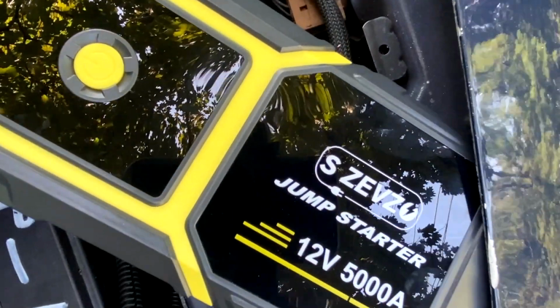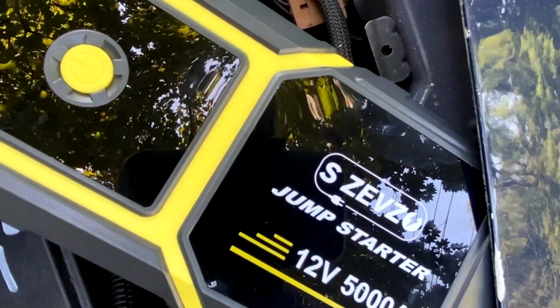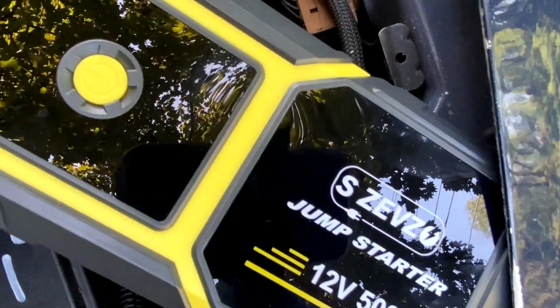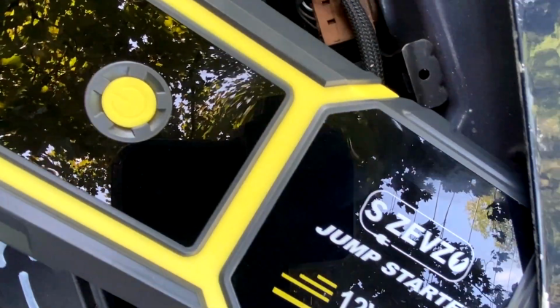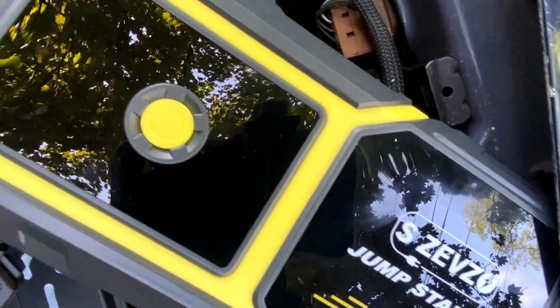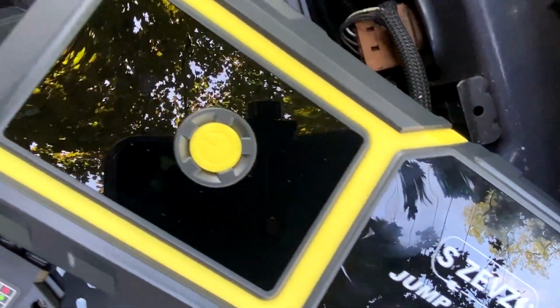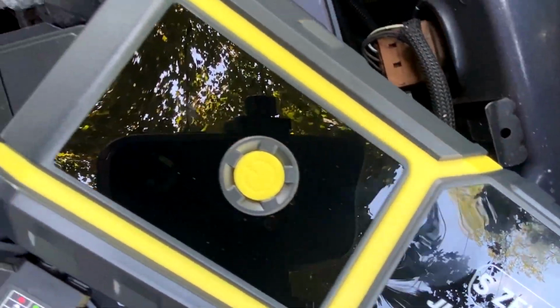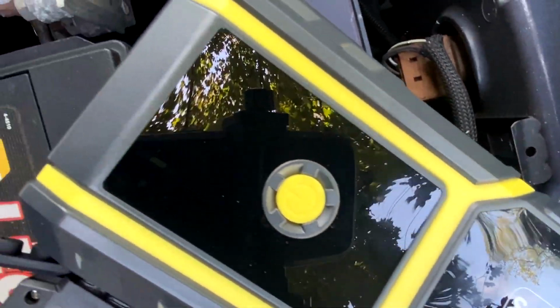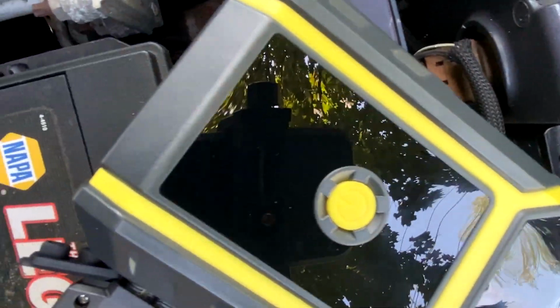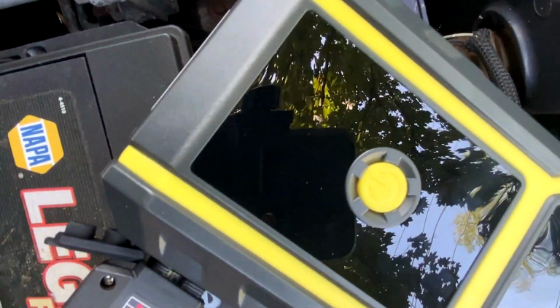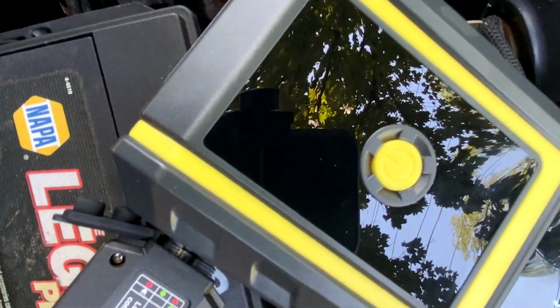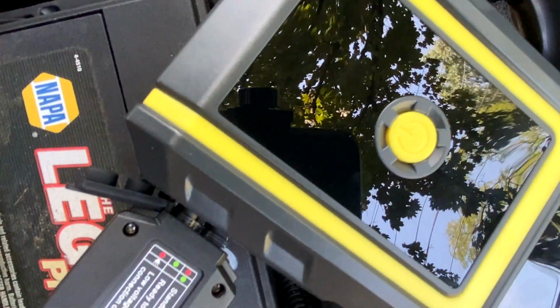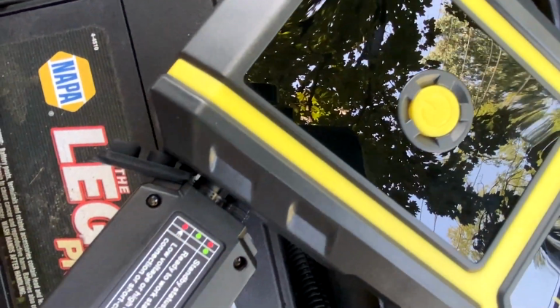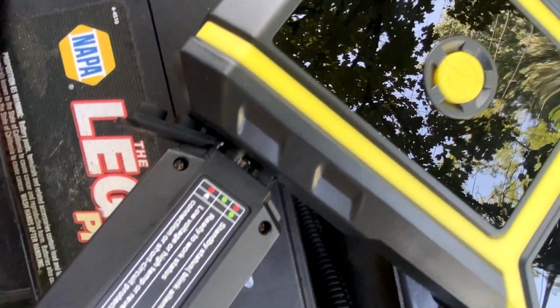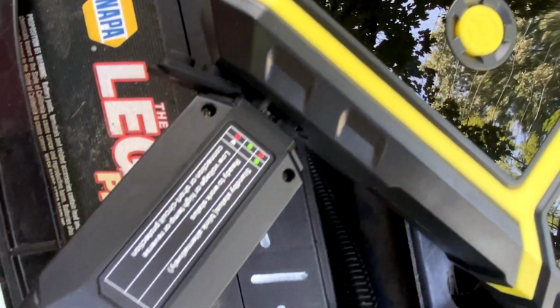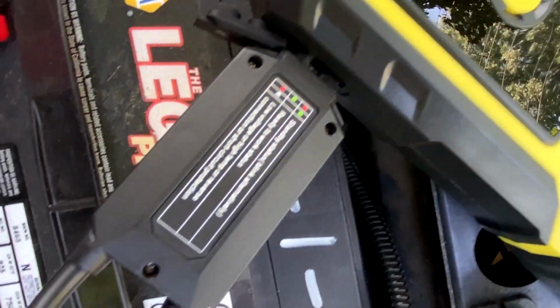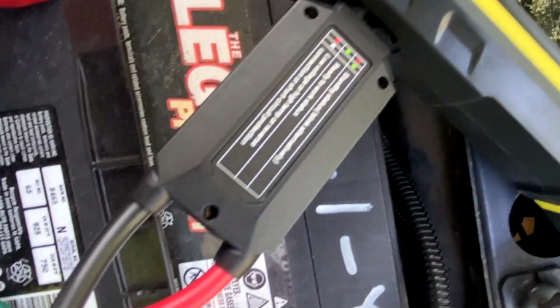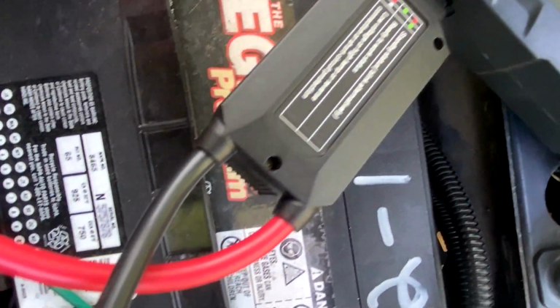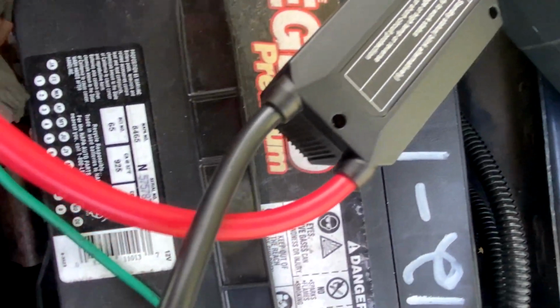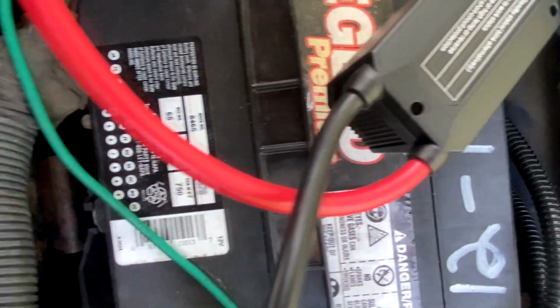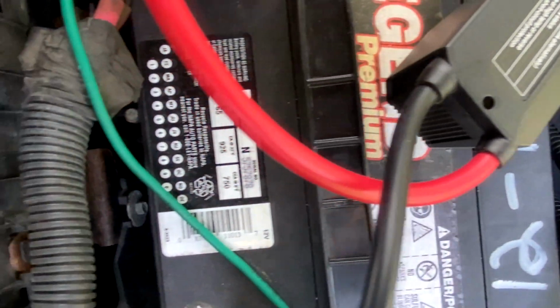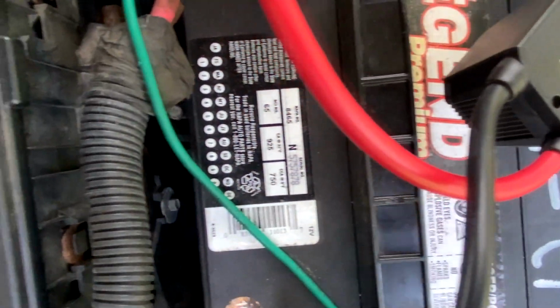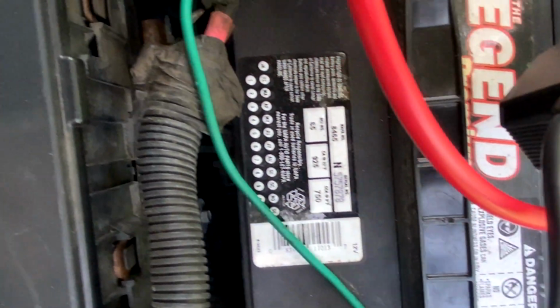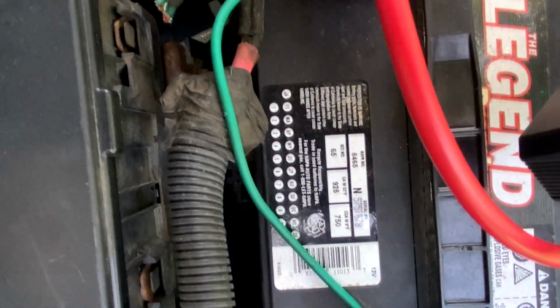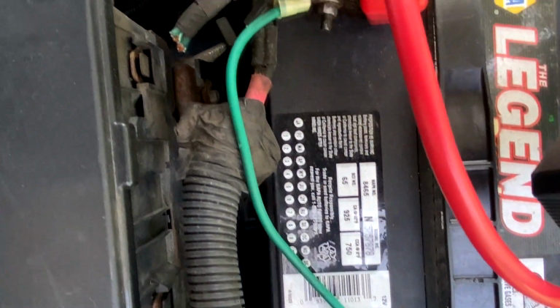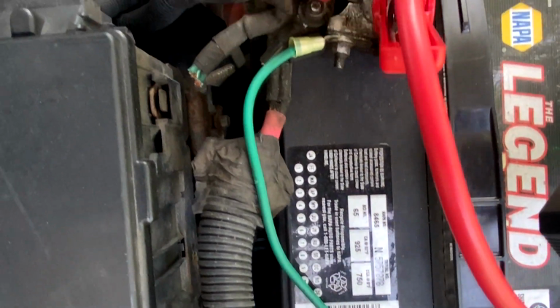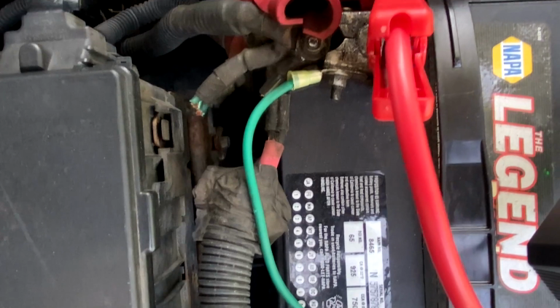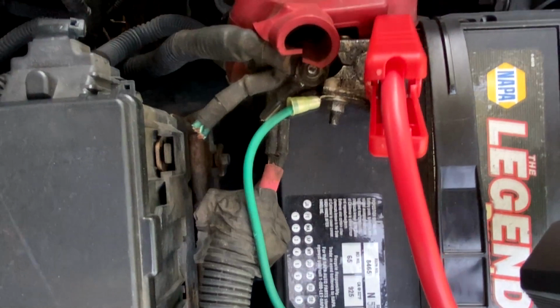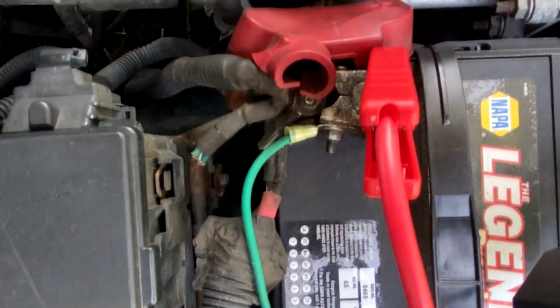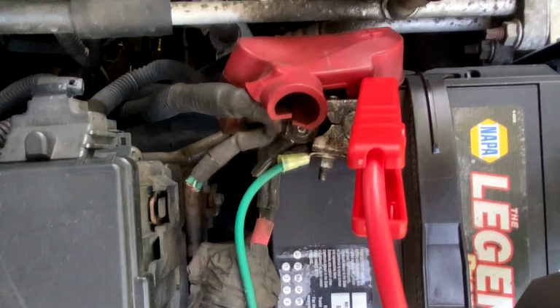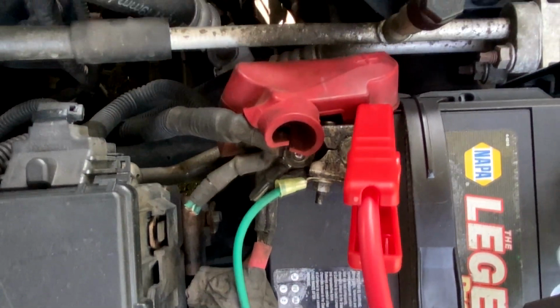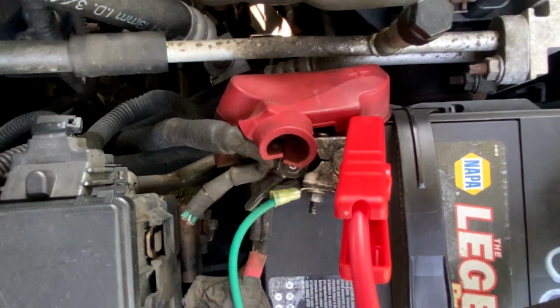It also has a built-in 500 lumen LED flashlight, and it can be used in a working temperature range of minus 4 Fahrenheit up to 140 Fahrenheit.